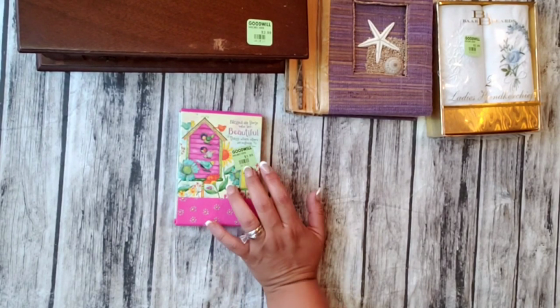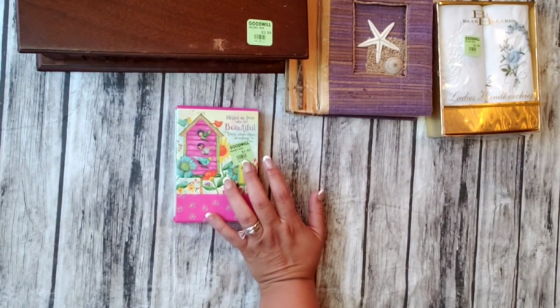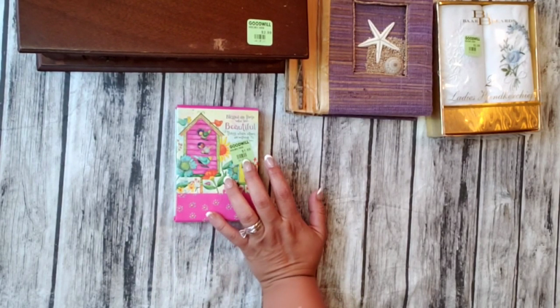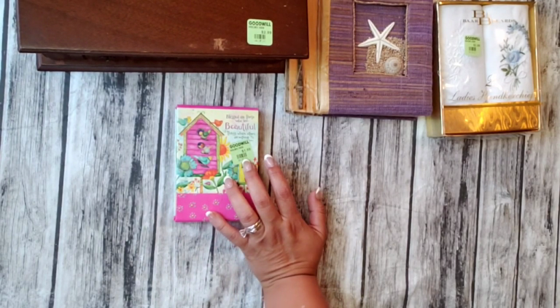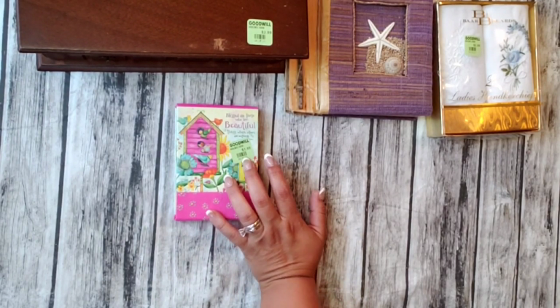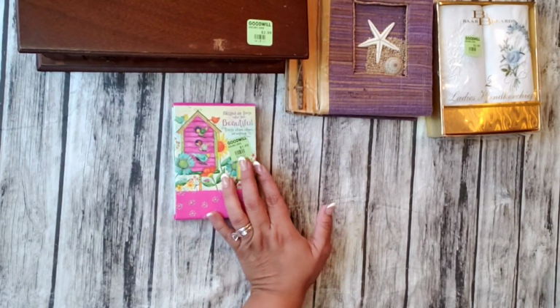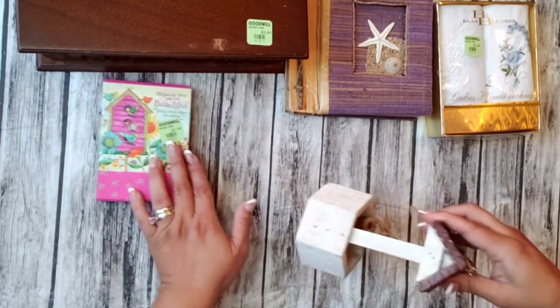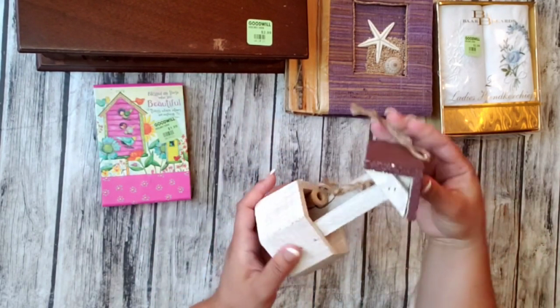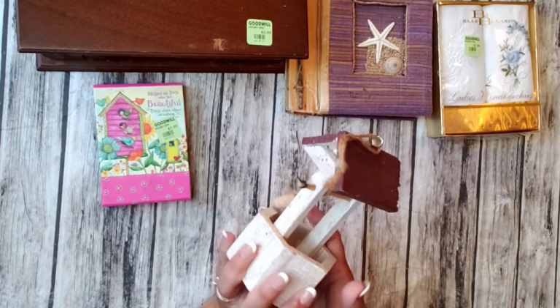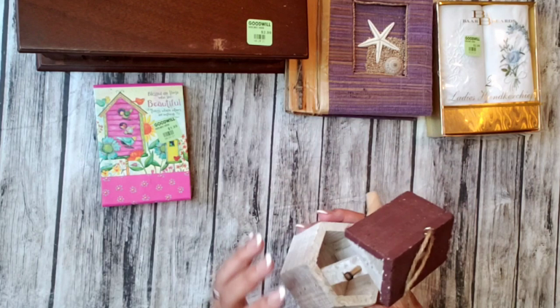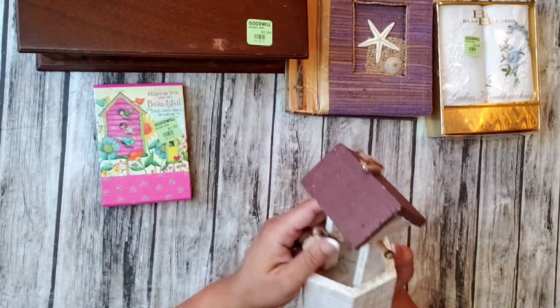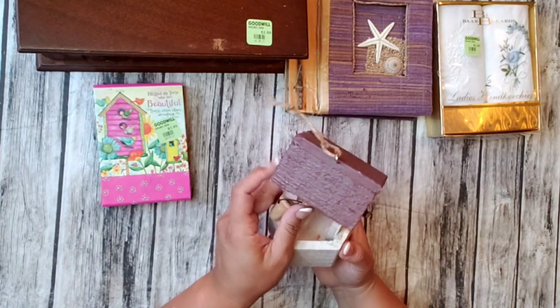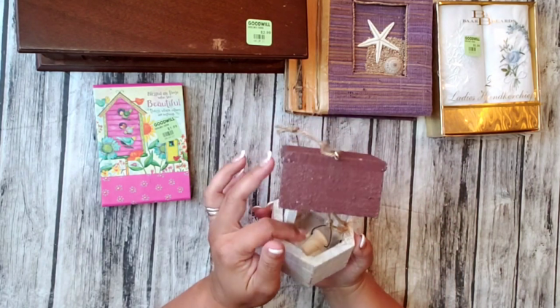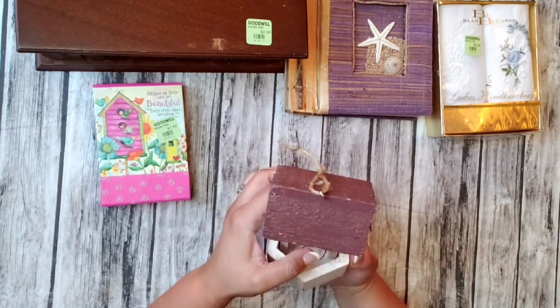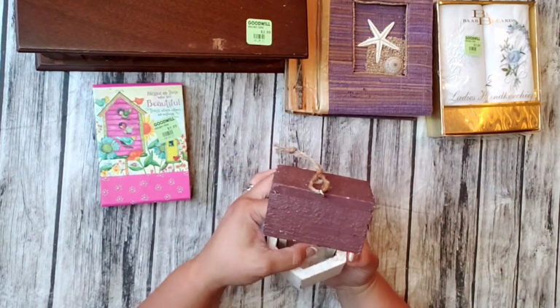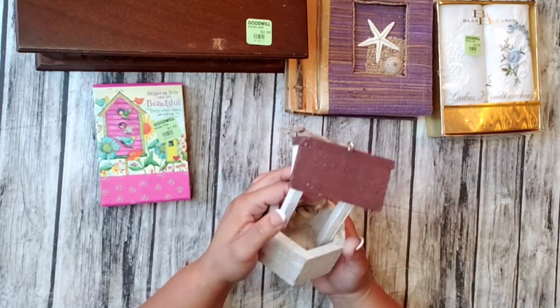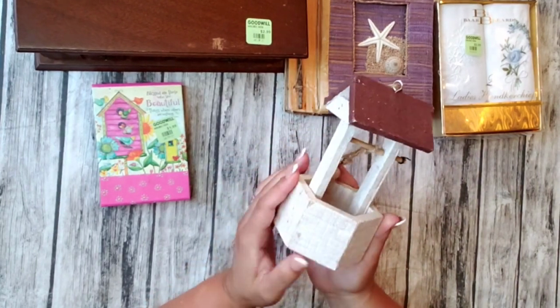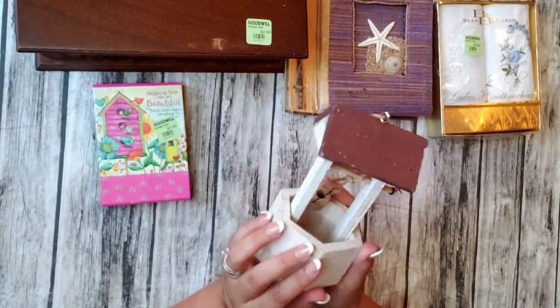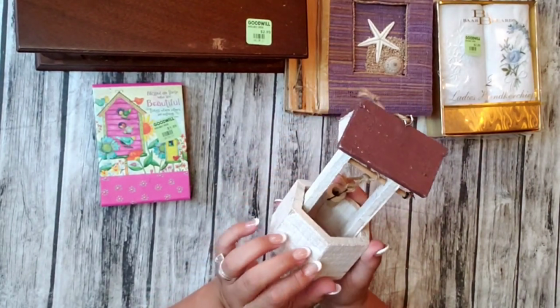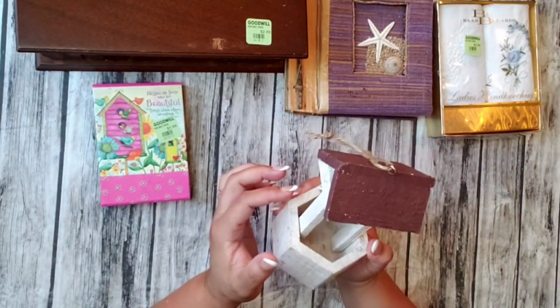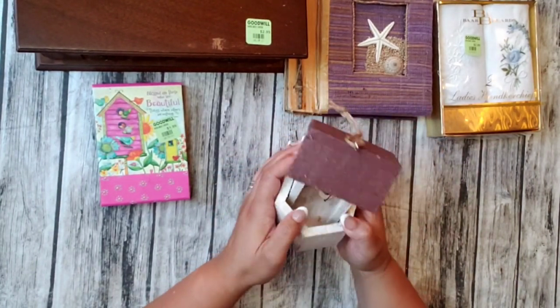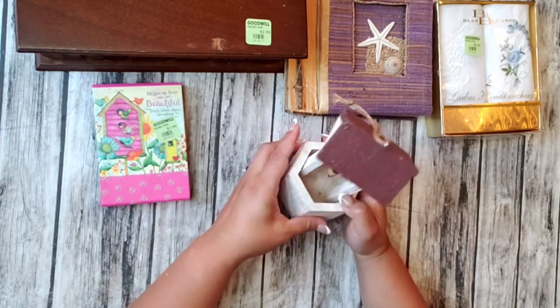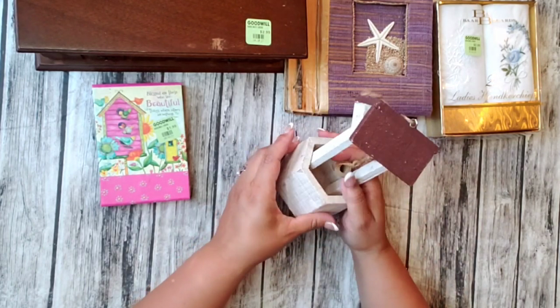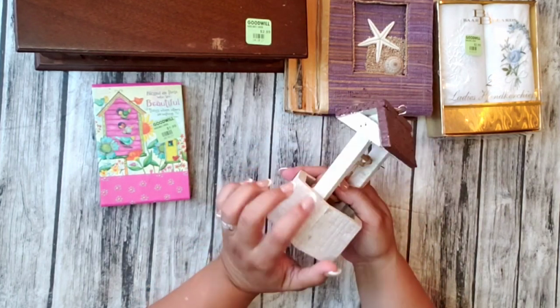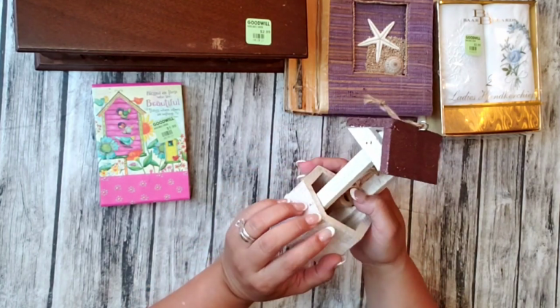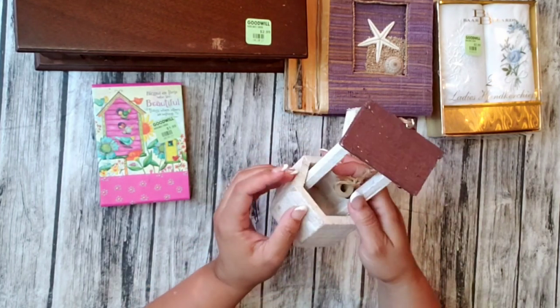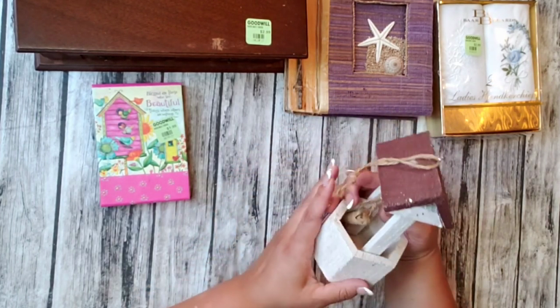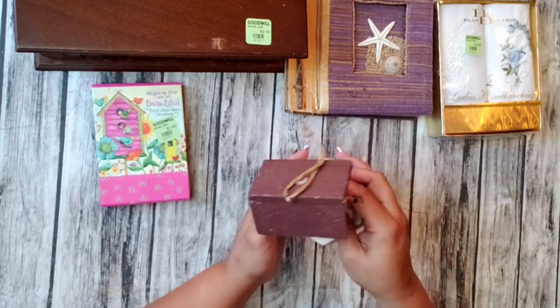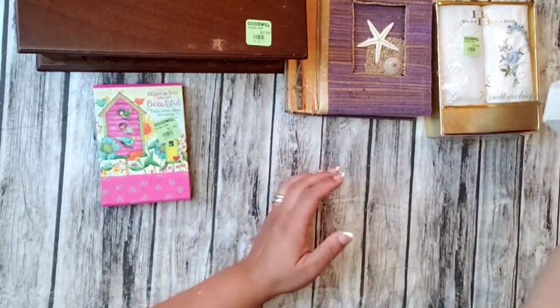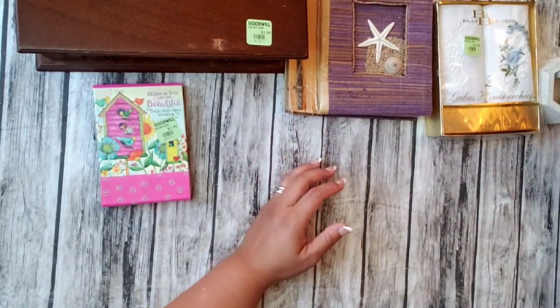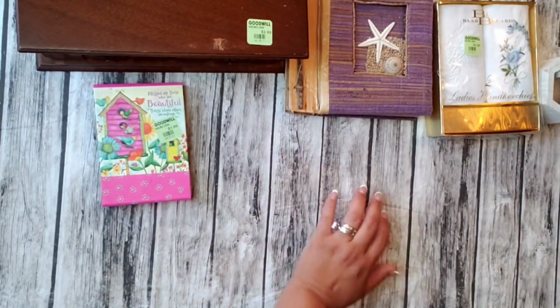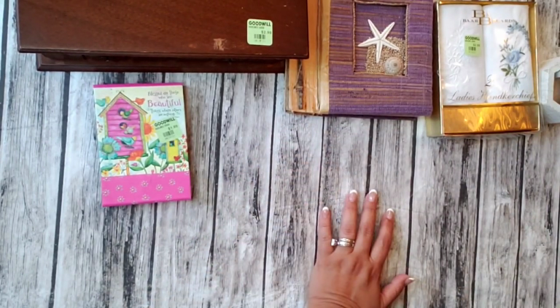Then I grabbed this one because I have a little farm and I thought it might look nice in my little farm. So I got that.